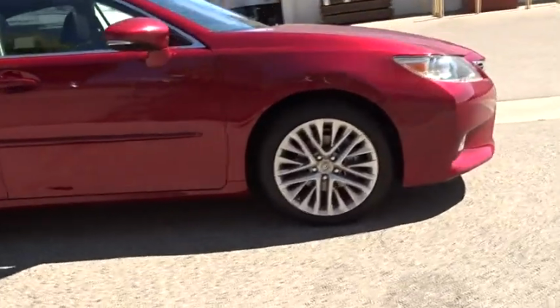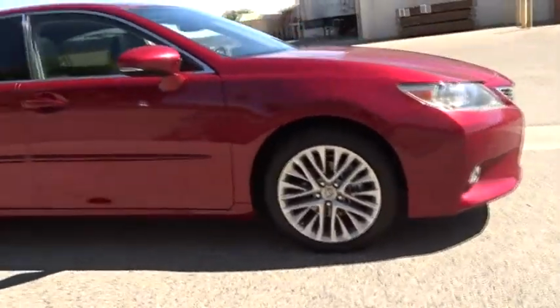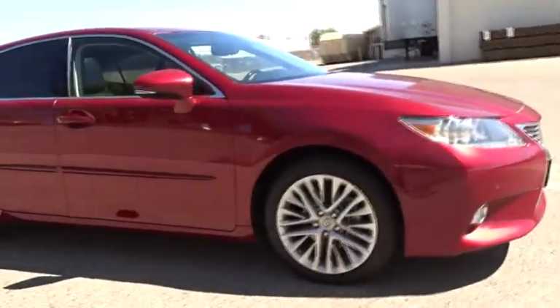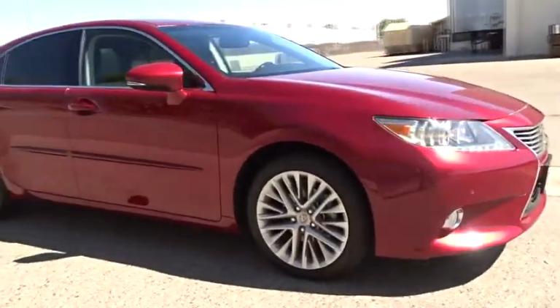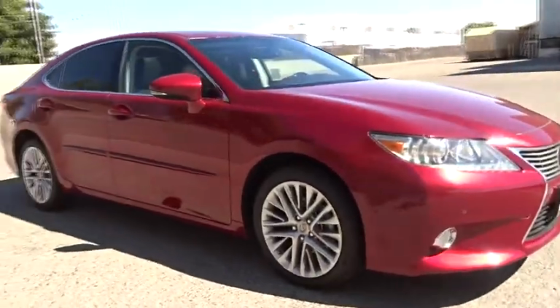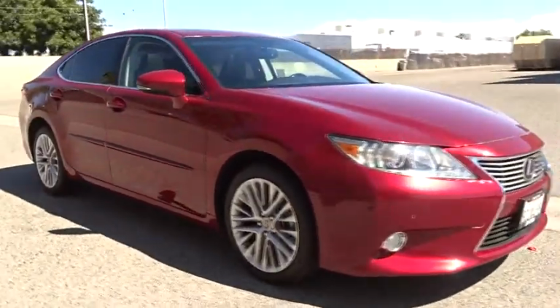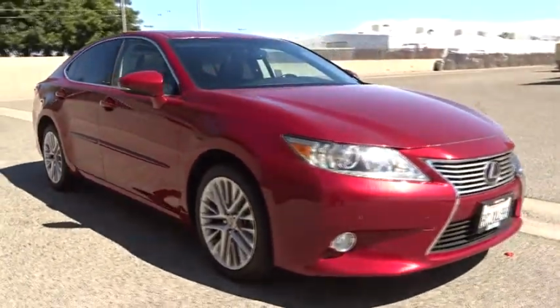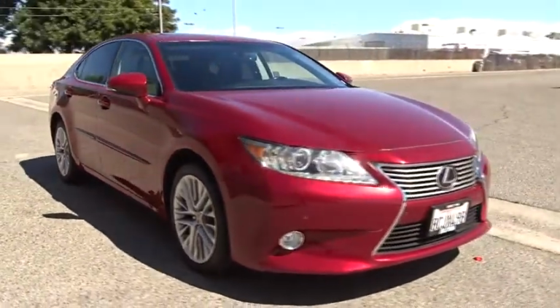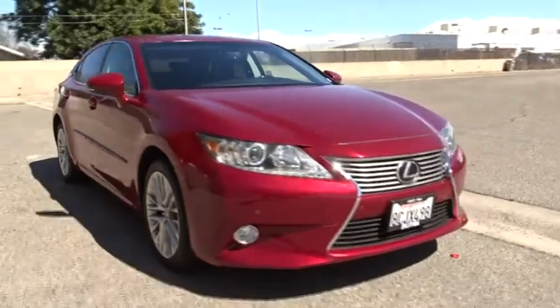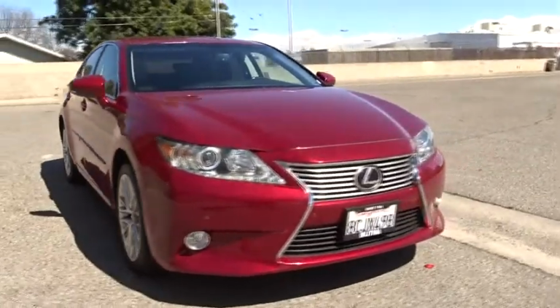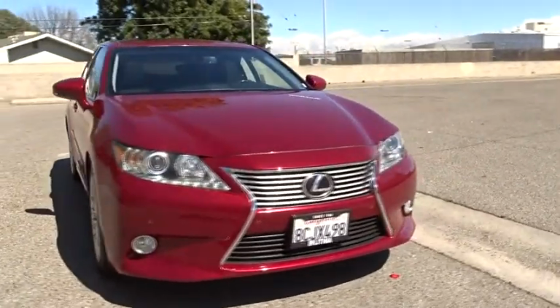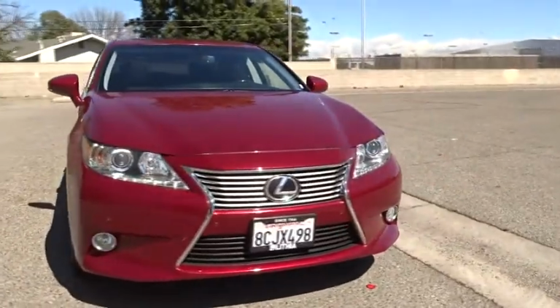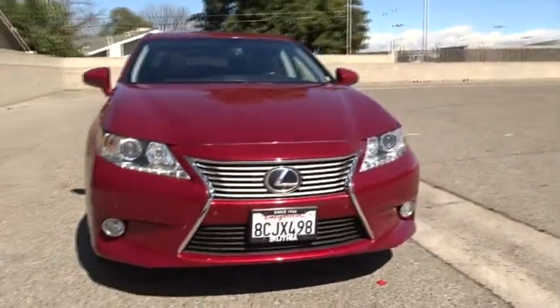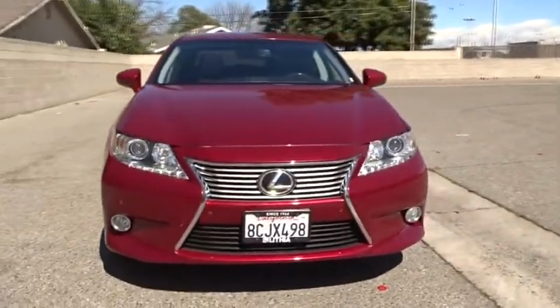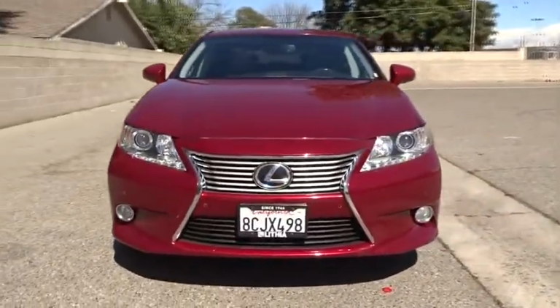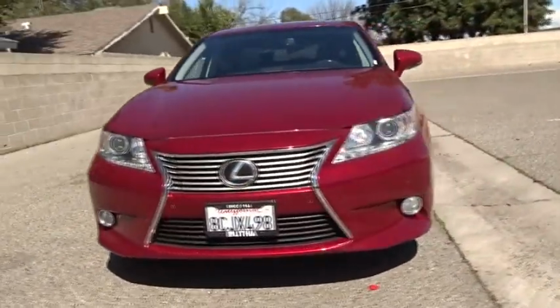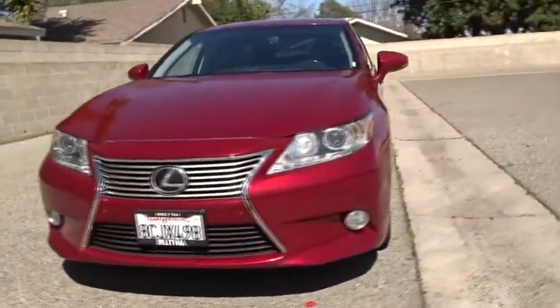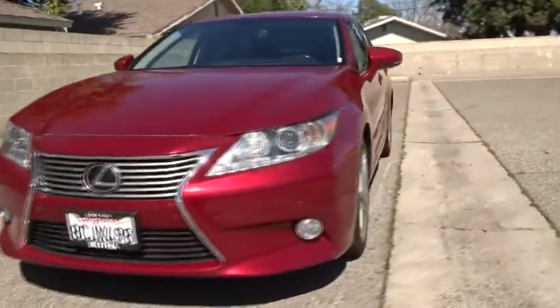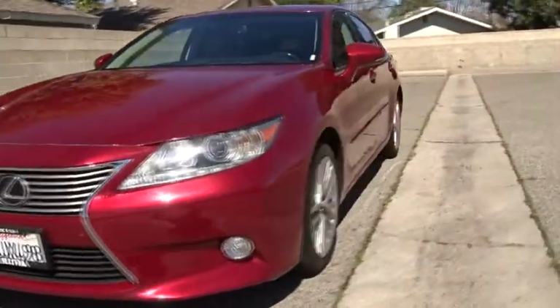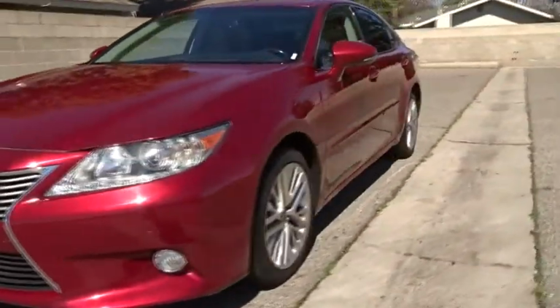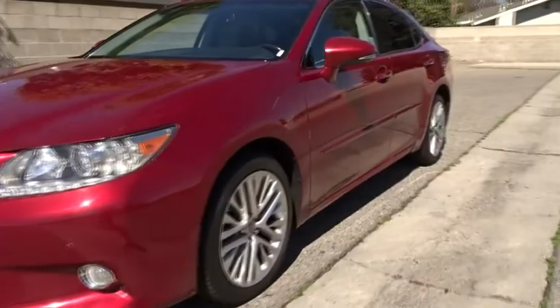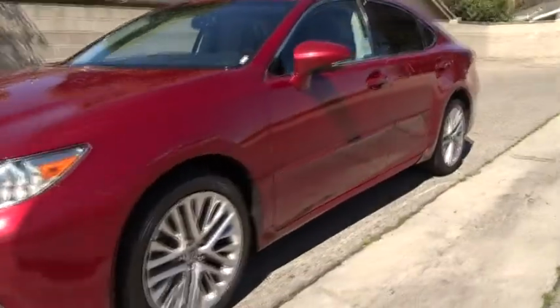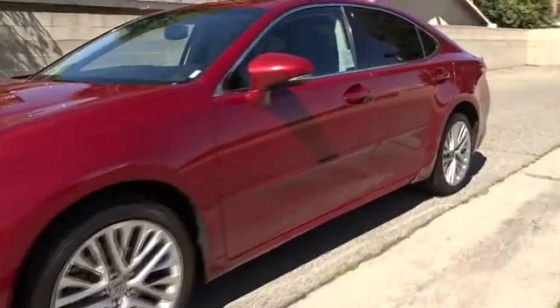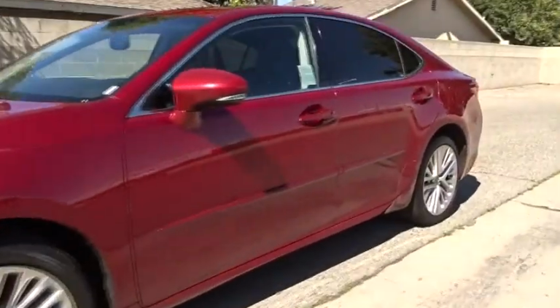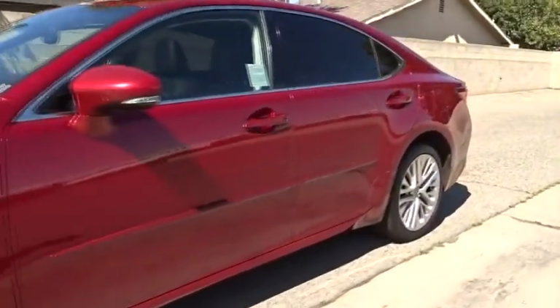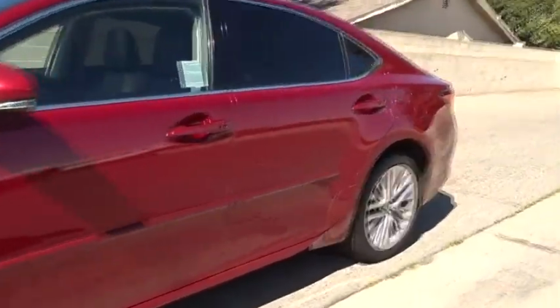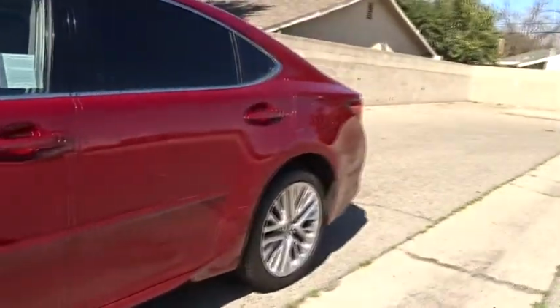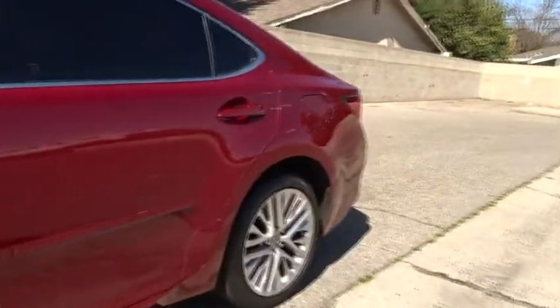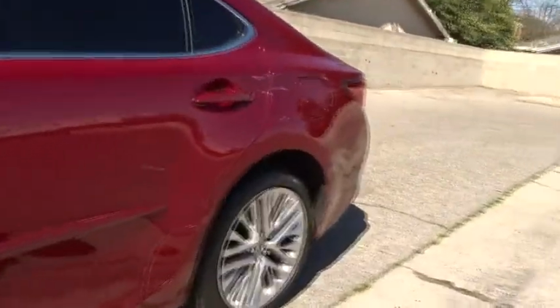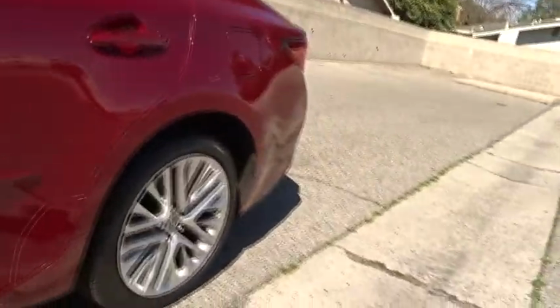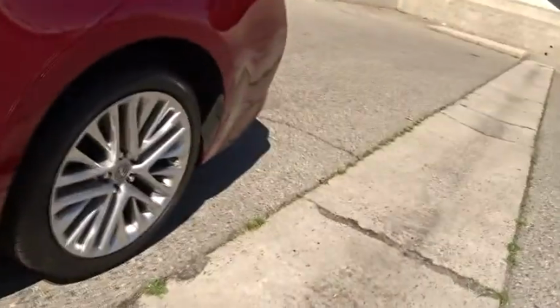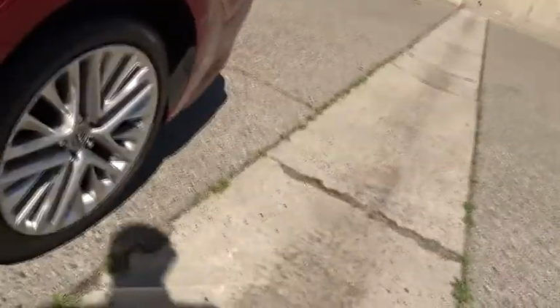Here are some of this vehicle's great options: power passenger seat, backup camera, keyless entry, navigation system, CD changer, leather wrapped steering wheel, driver lumbar, power steering, adjustable steering wheel.